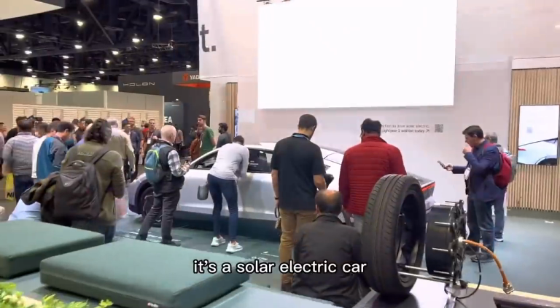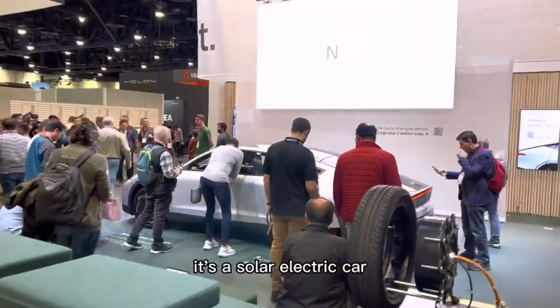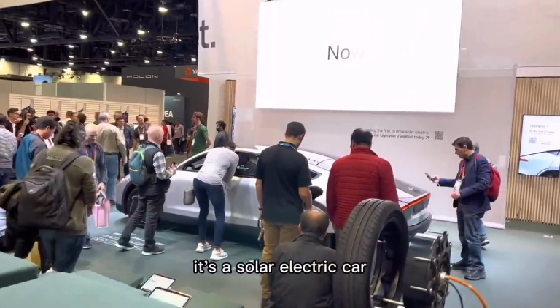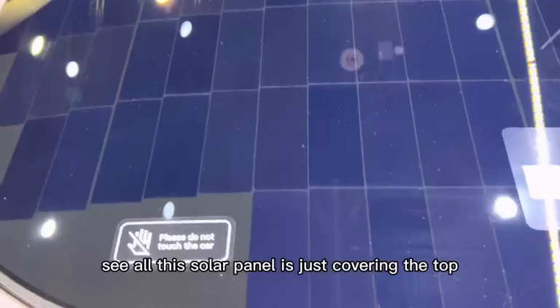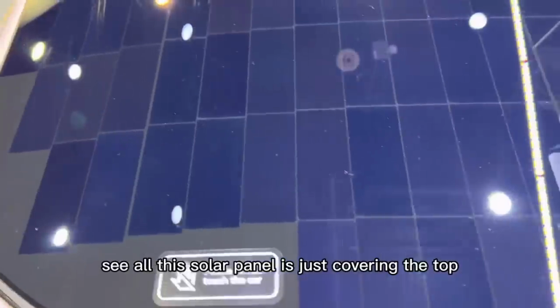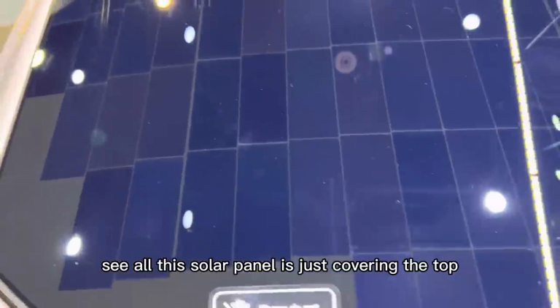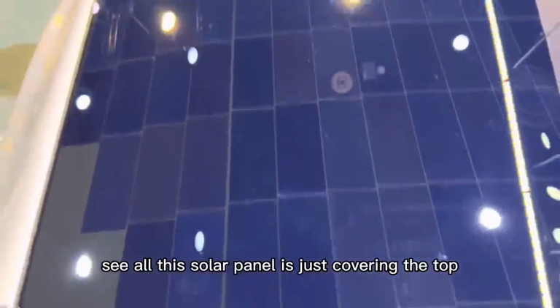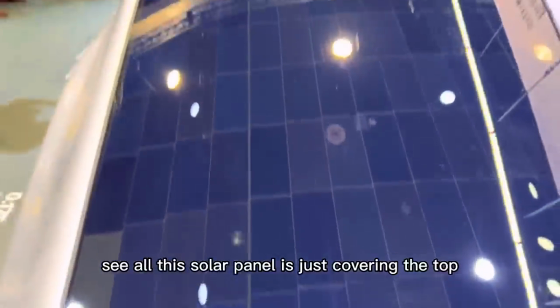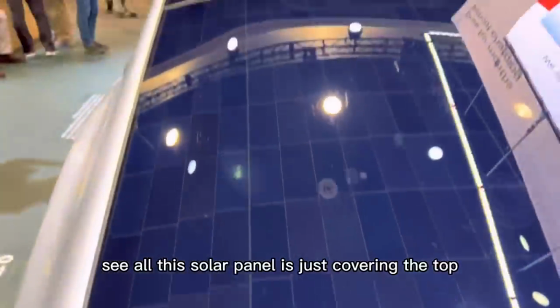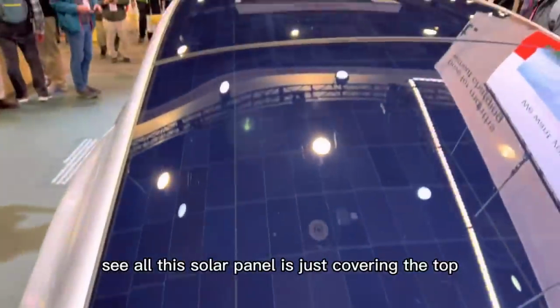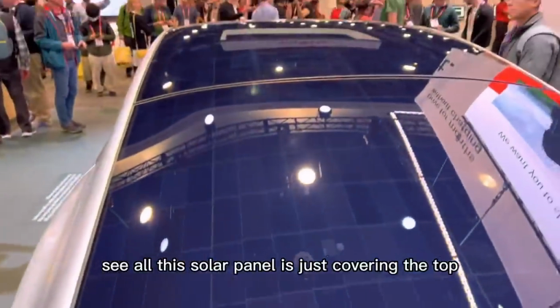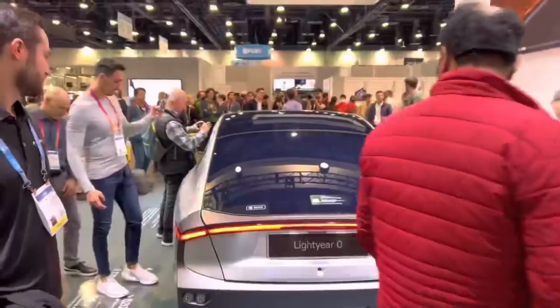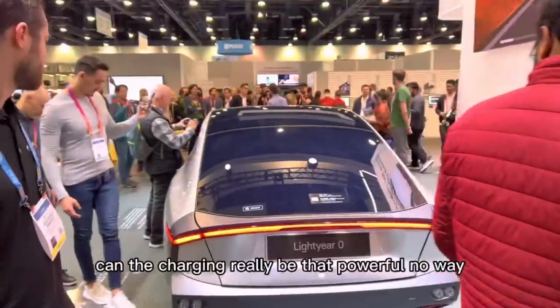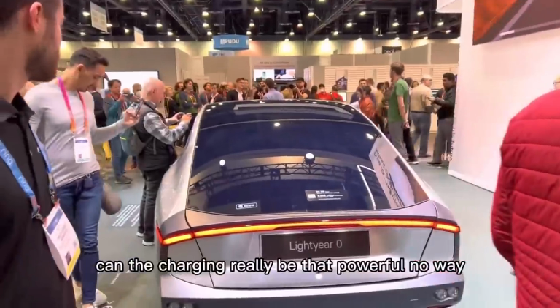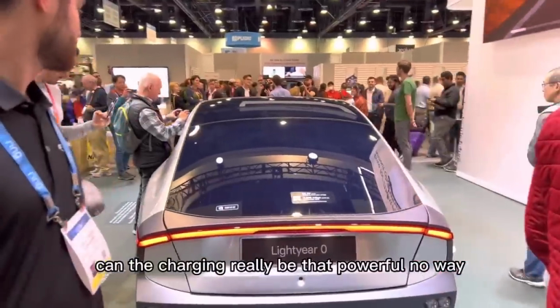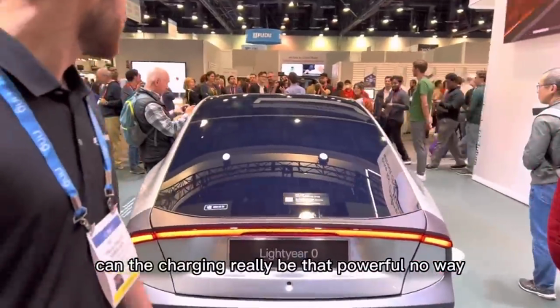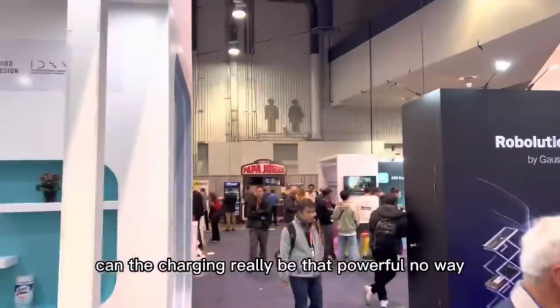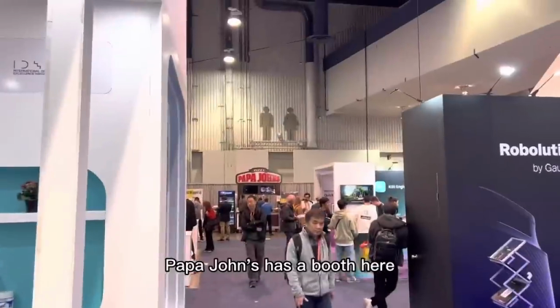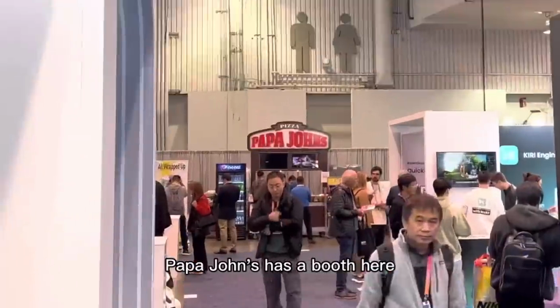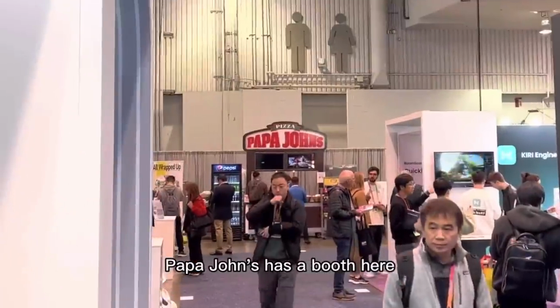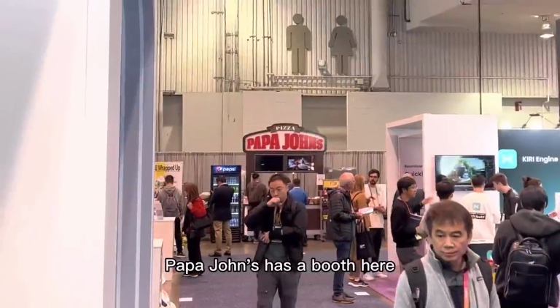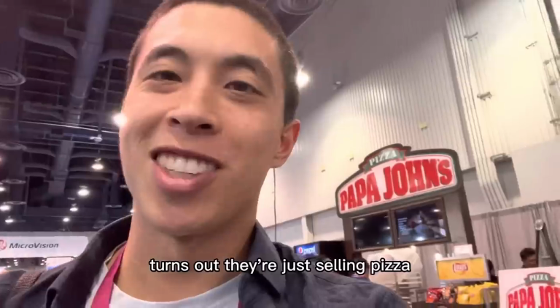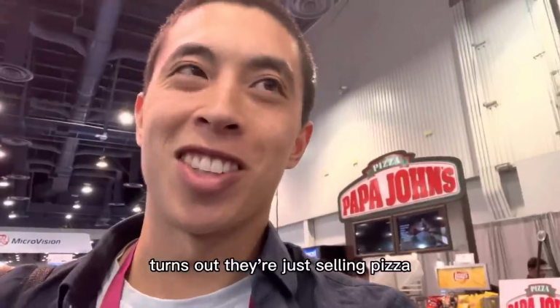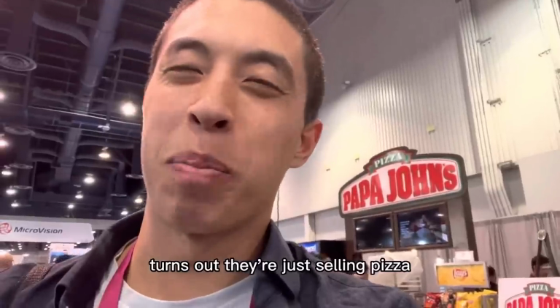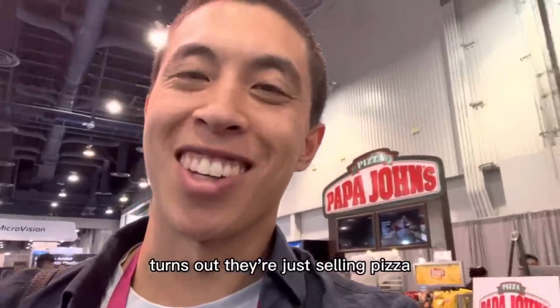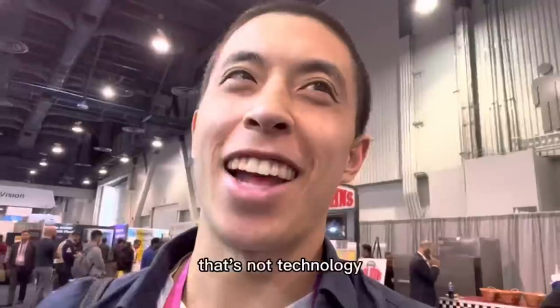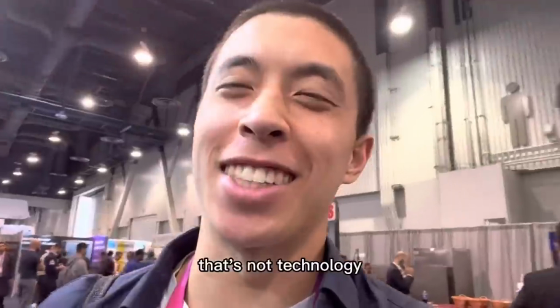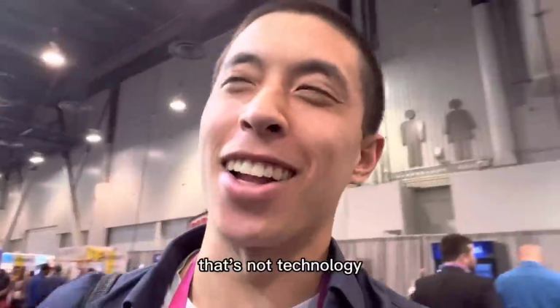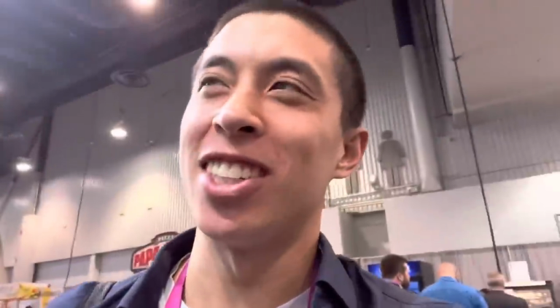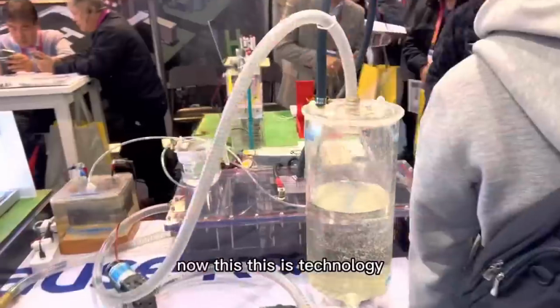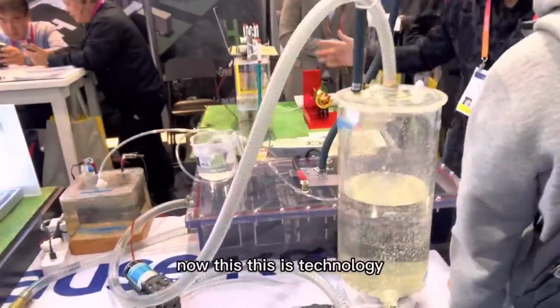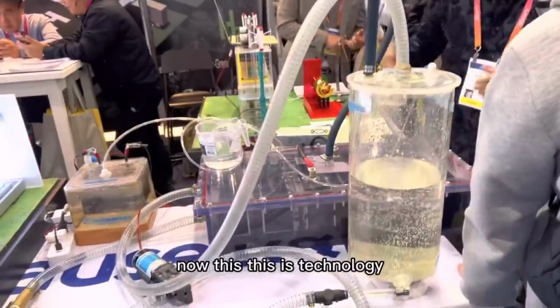Drive for months without charging in this electric car — it's a solar electric car. See all the solar panels just covering the top. Can the charging really be that powerful? No way Papa John's has a booth here — turns out they're just selling pizza. That's not technology.